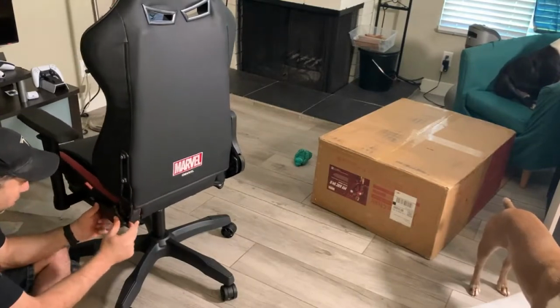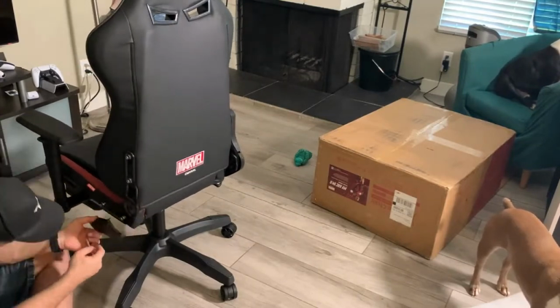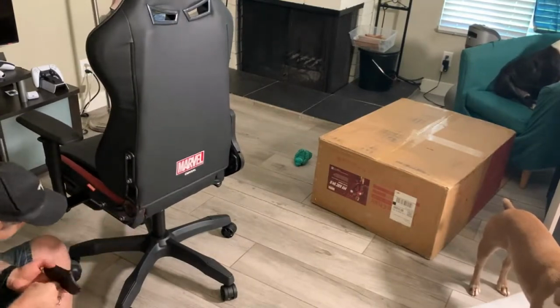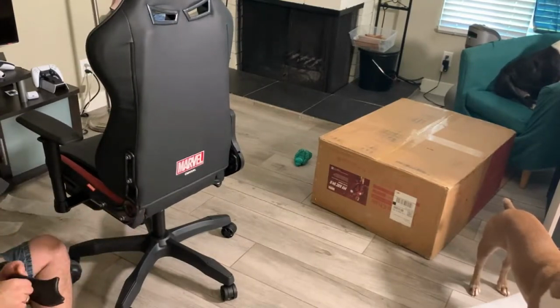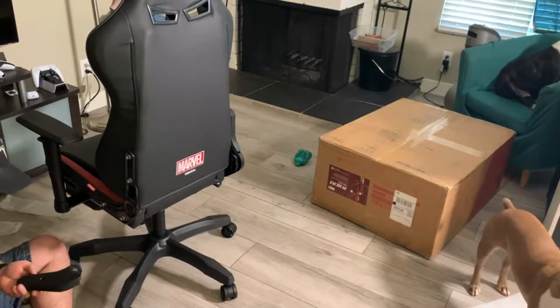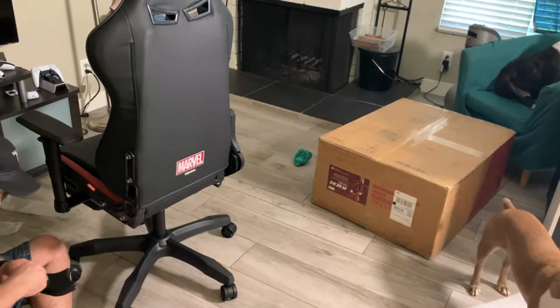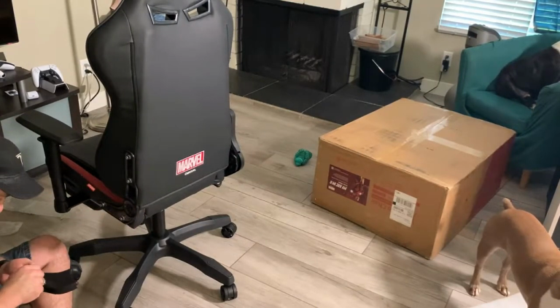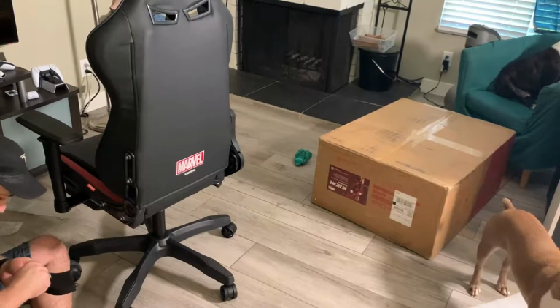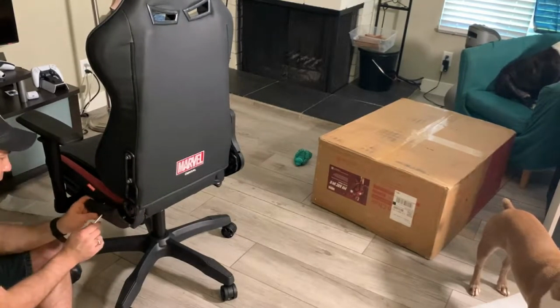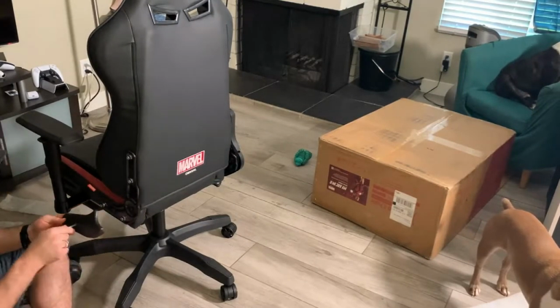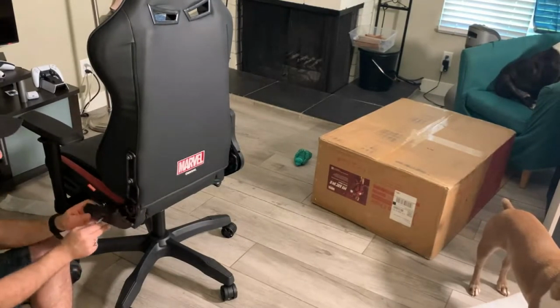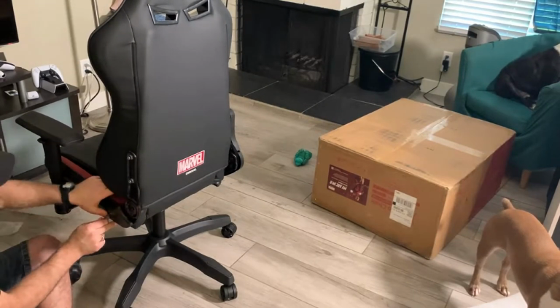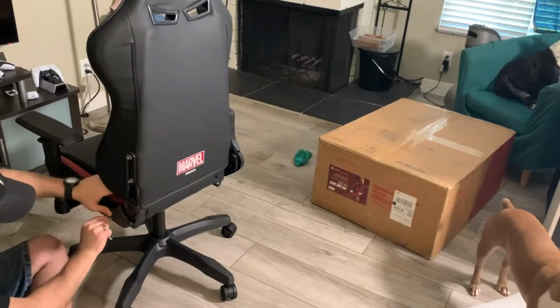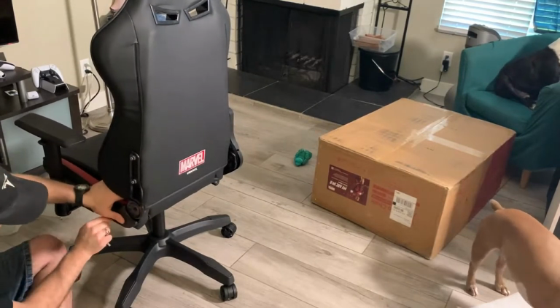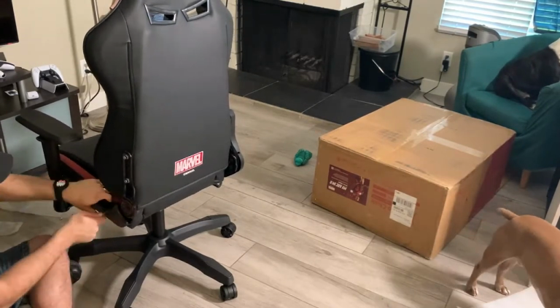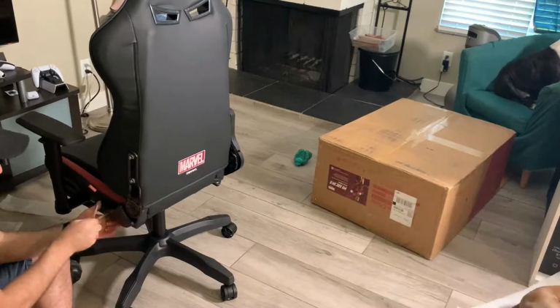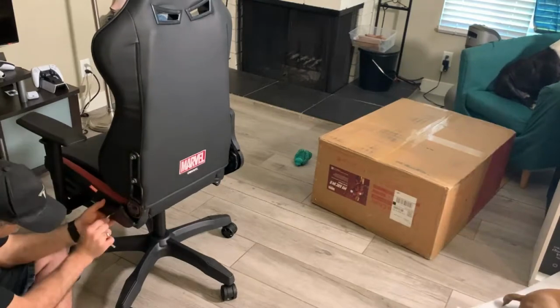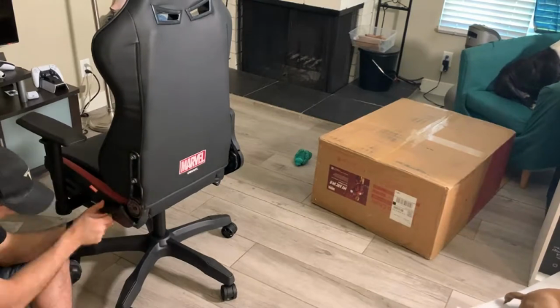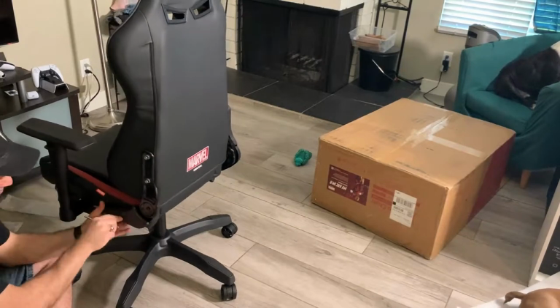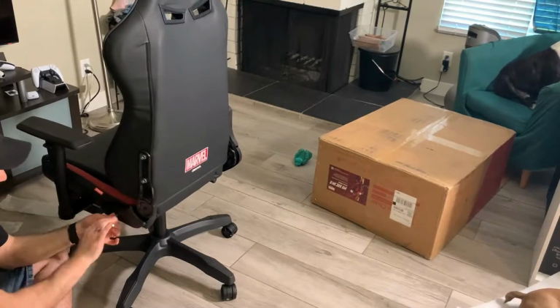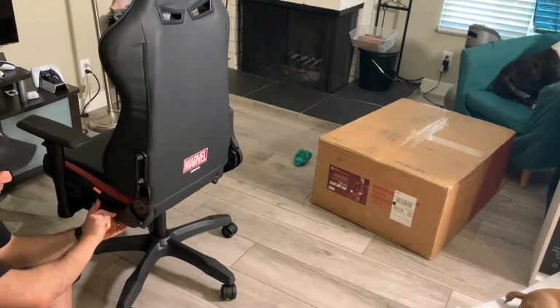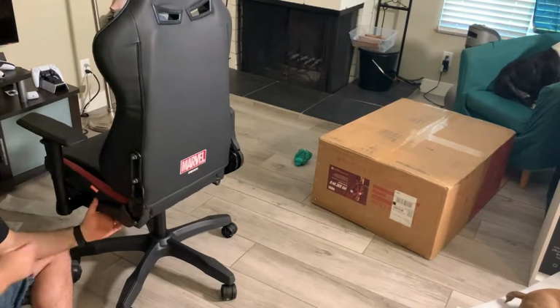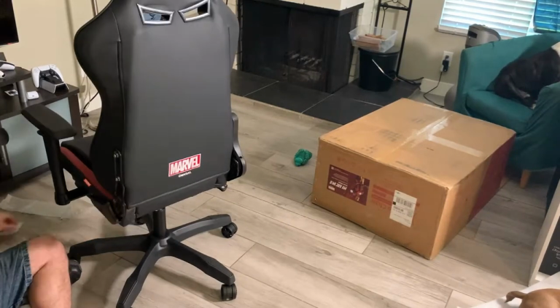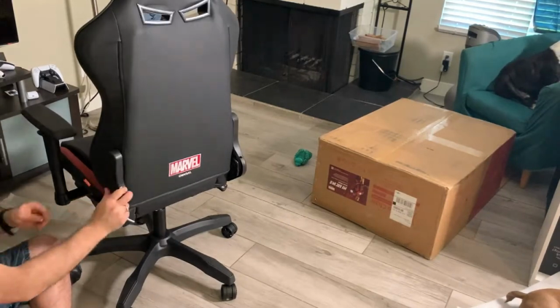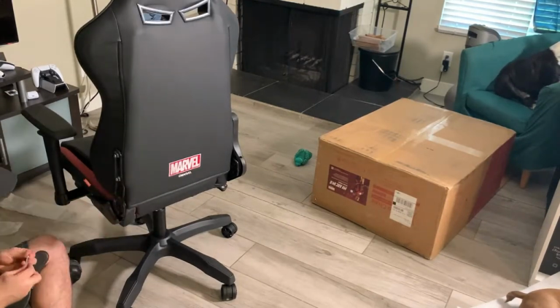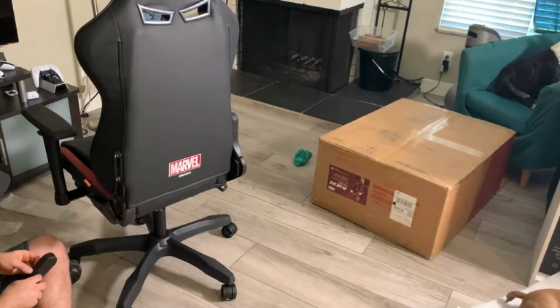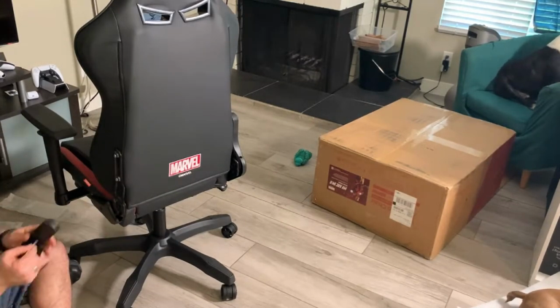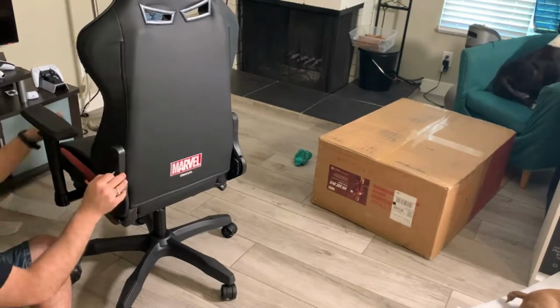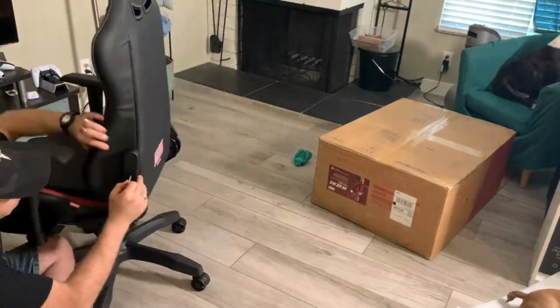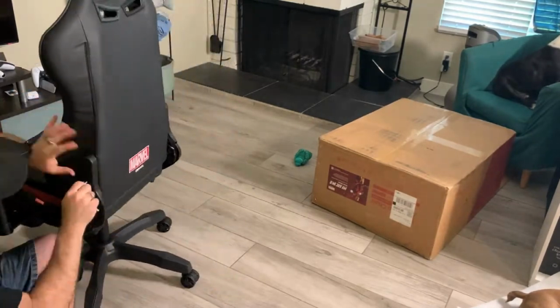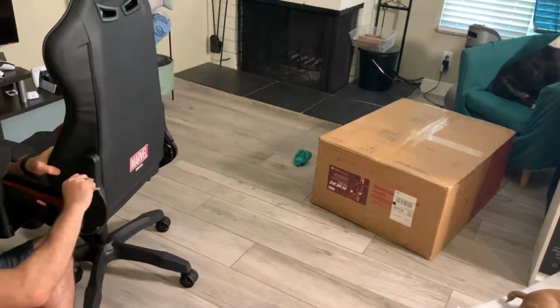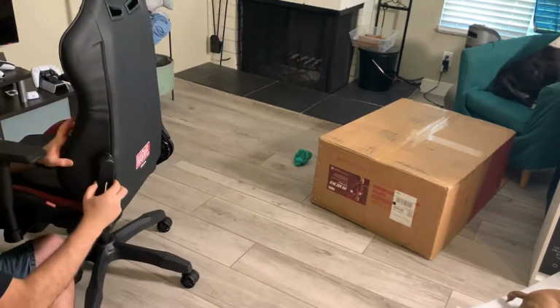After getting those to line up, I did the same thing on the other side. A little bit tricky to get them lined up — the little plastic pieces only line up a certain way, and sometimes it's hard to get the screw to grip. But it wasn't too hard overall.